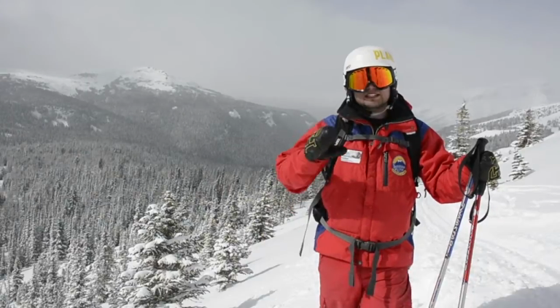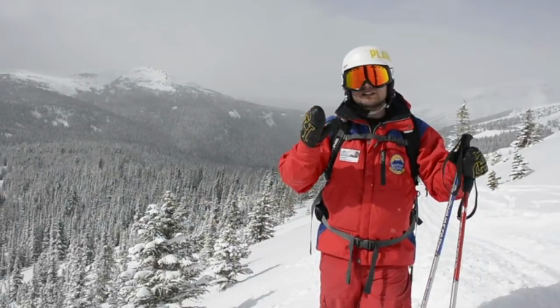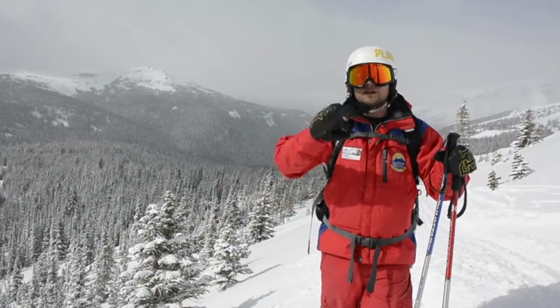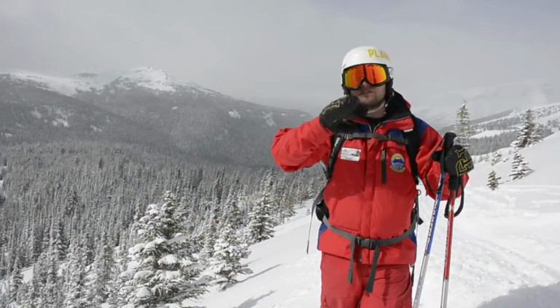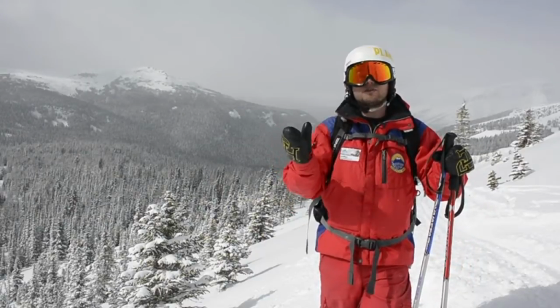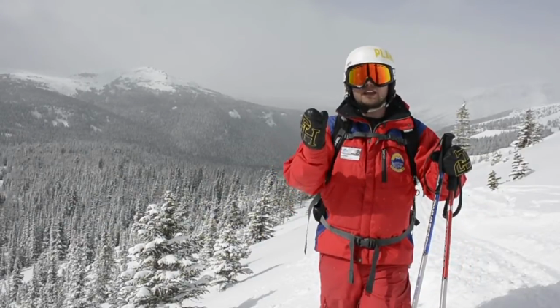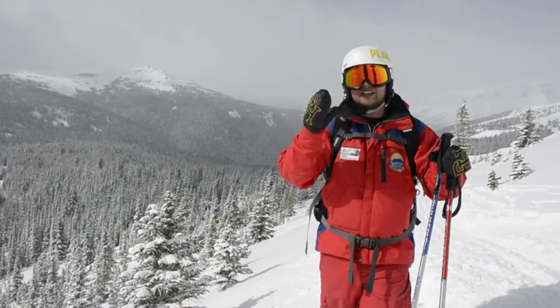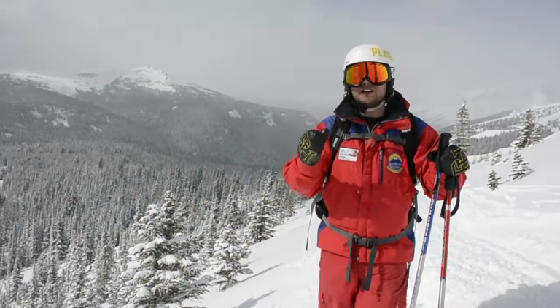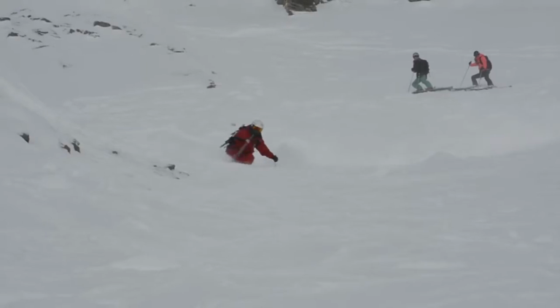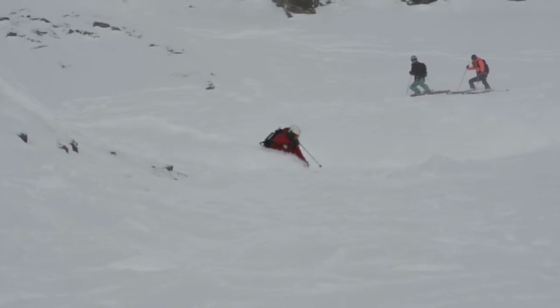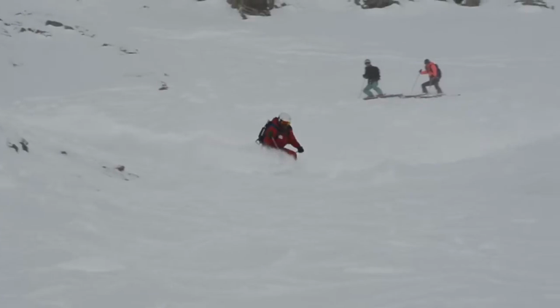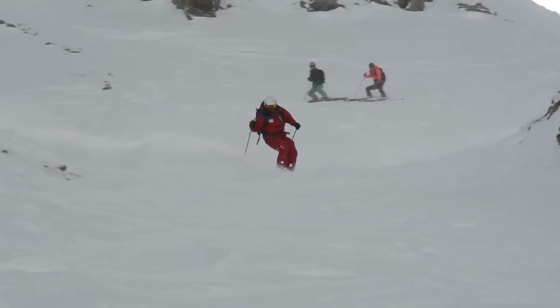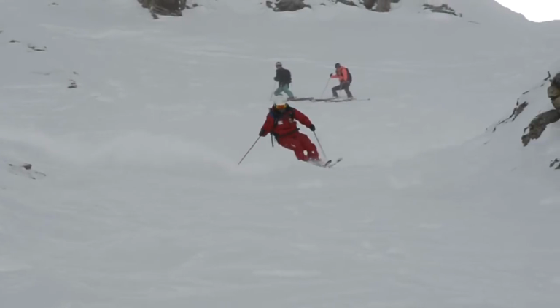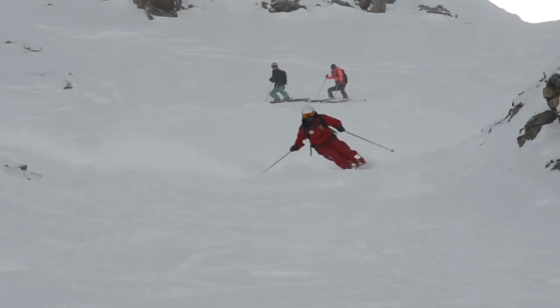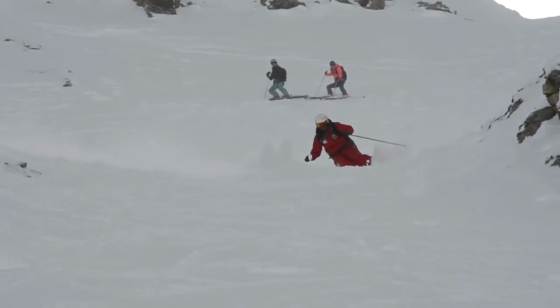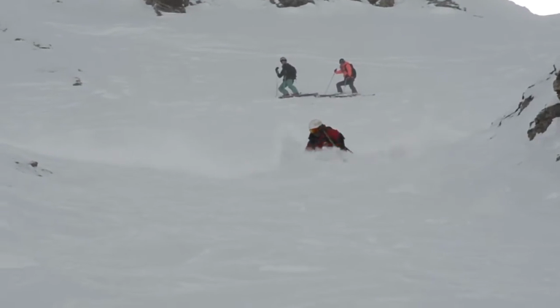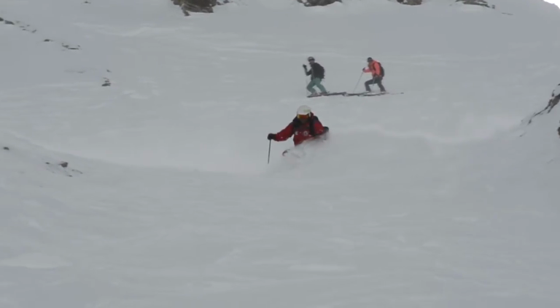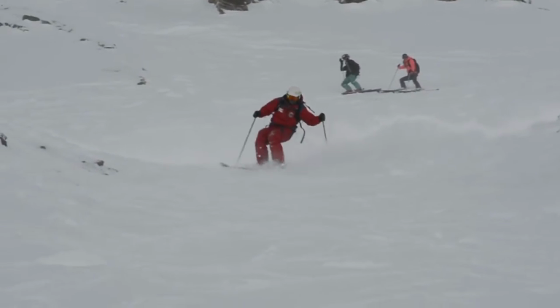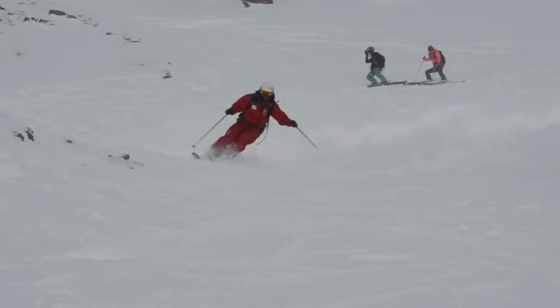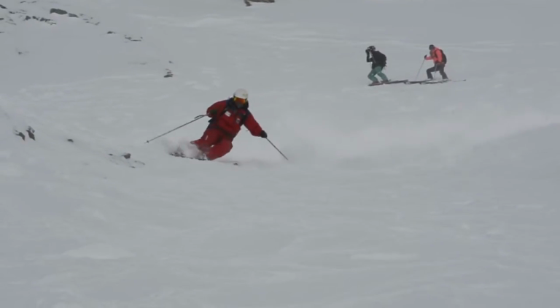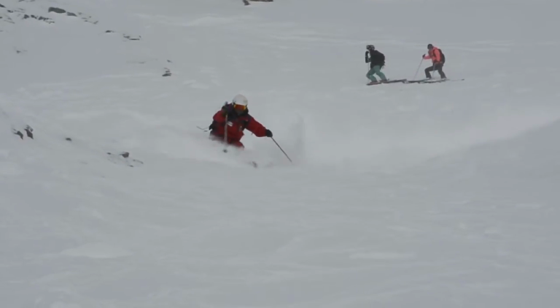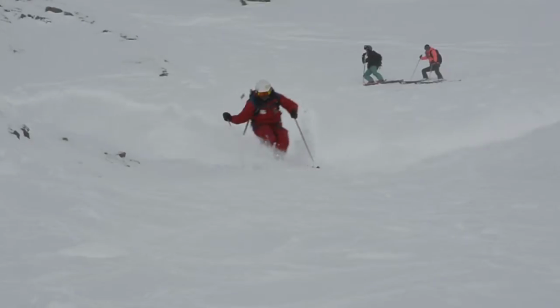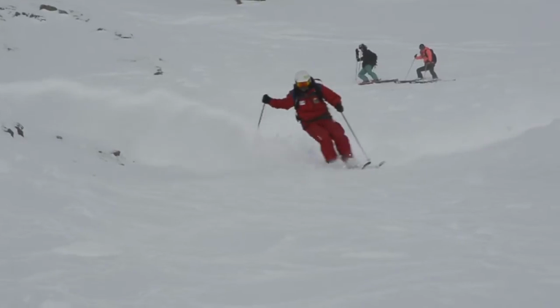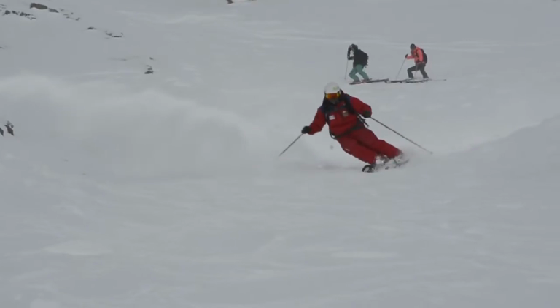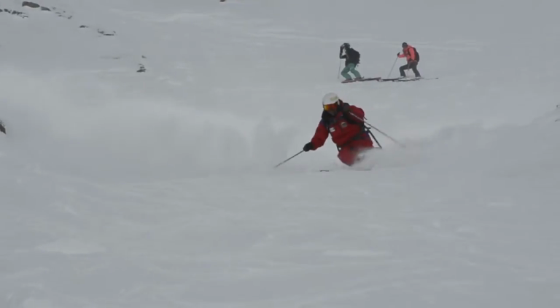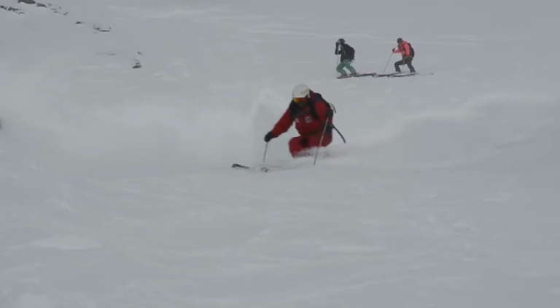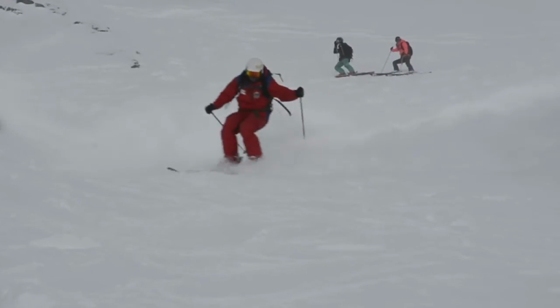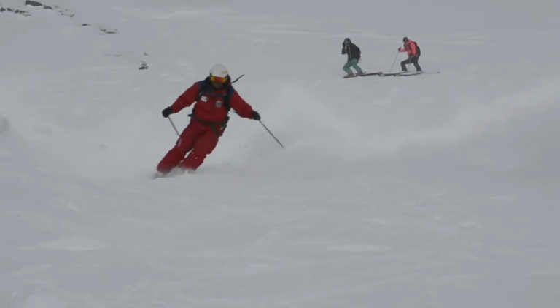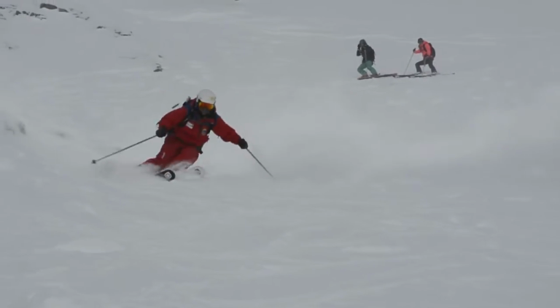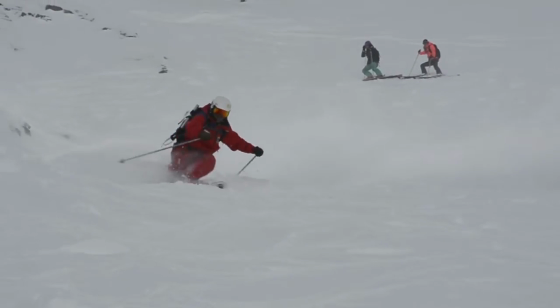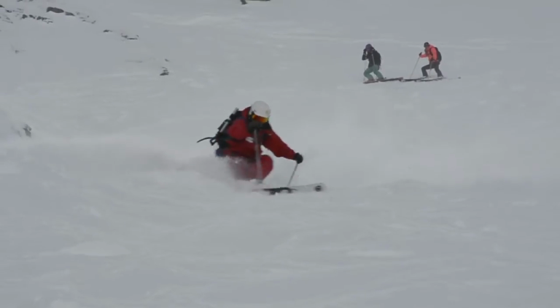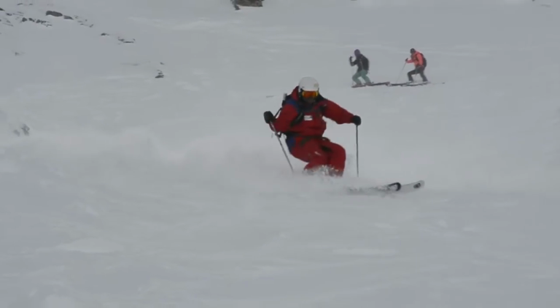Basically, one of the tips that I would tell for everyone when they're skiing in powder is to stay slap bang in the middle of their ski. A lot of people think that you need to lean back to keep those tips up, but if you're finding that your tips are diving down, it's either that you're leaning forward or you're just not allowing yourself to increase the speed enough.